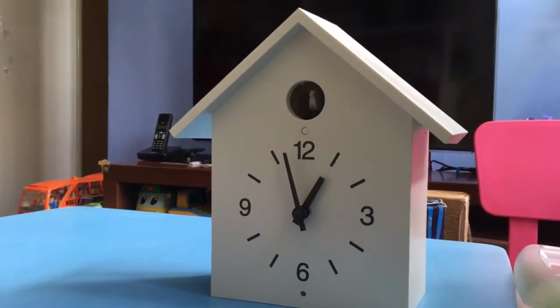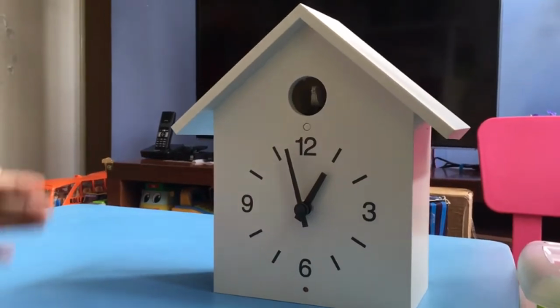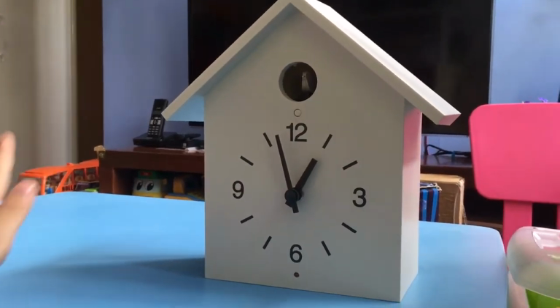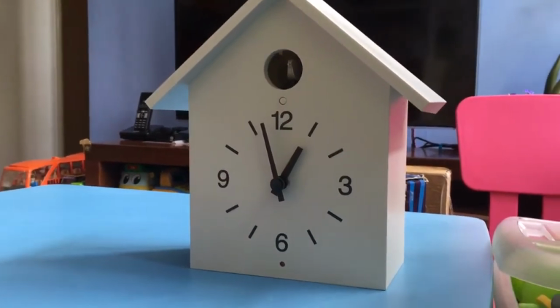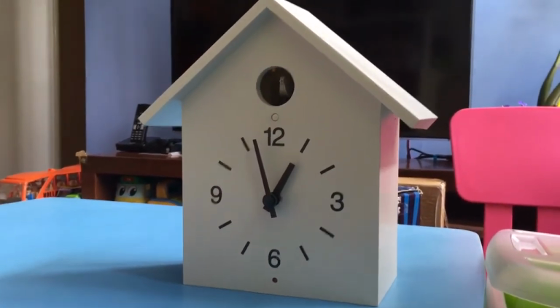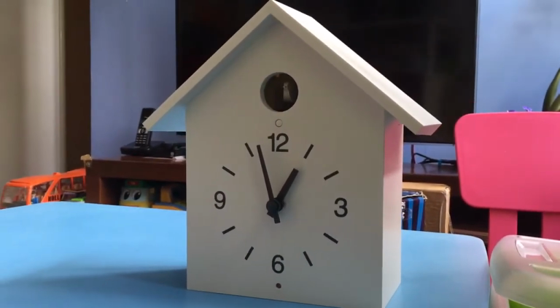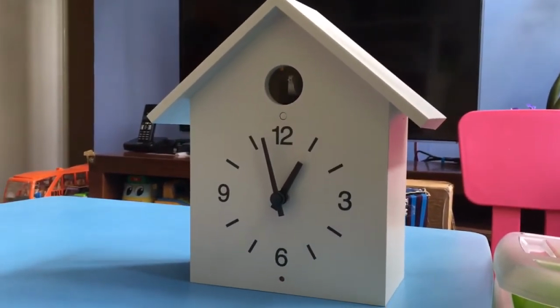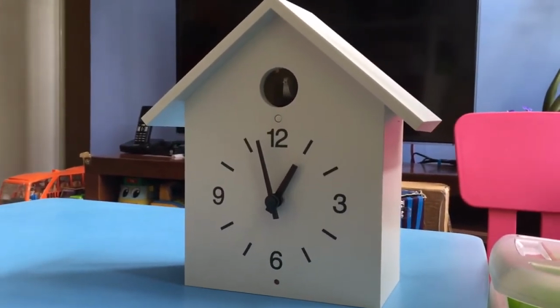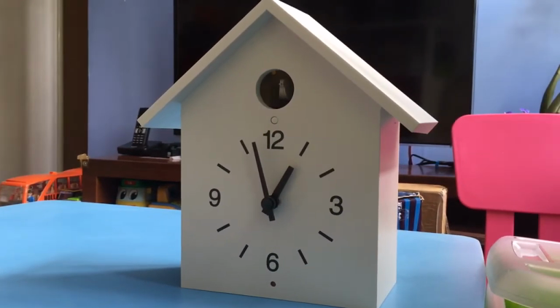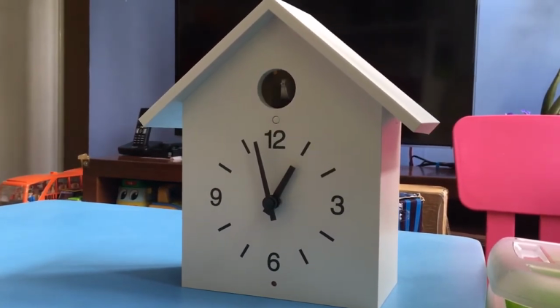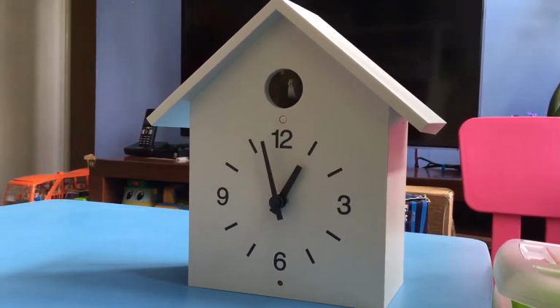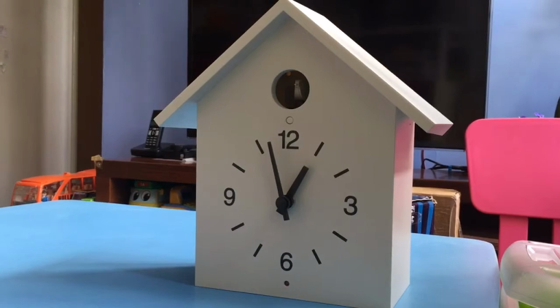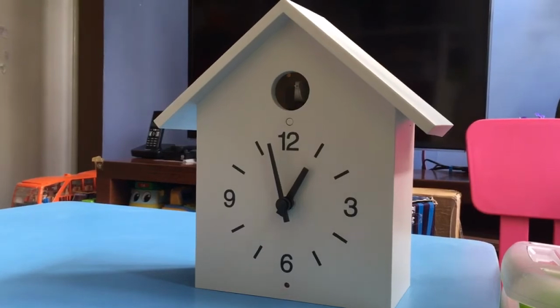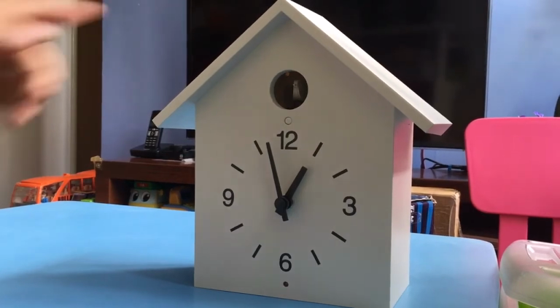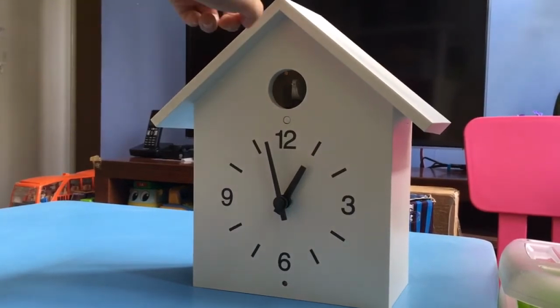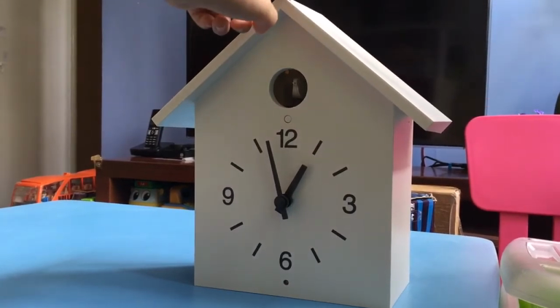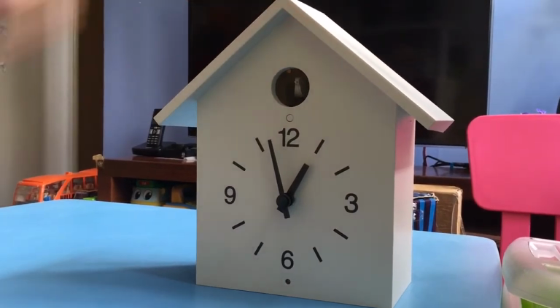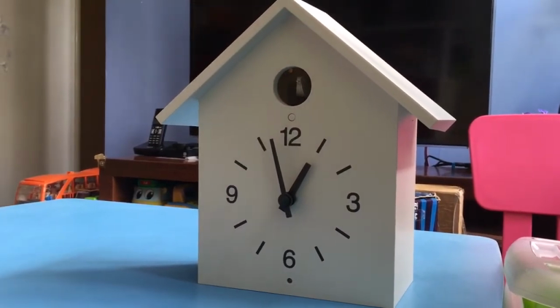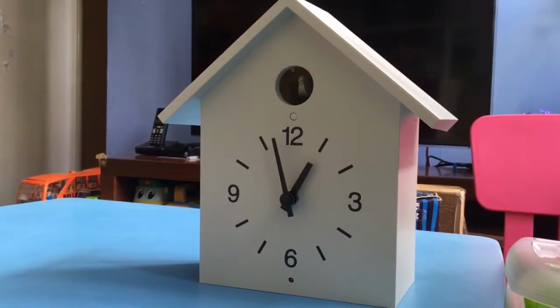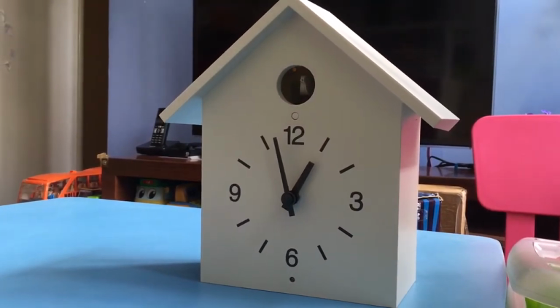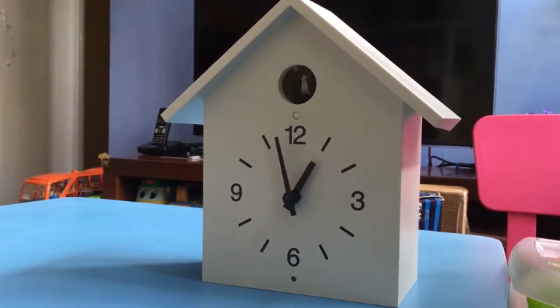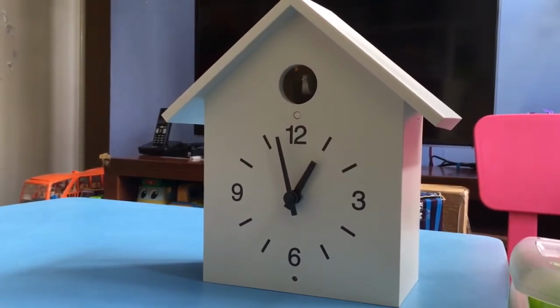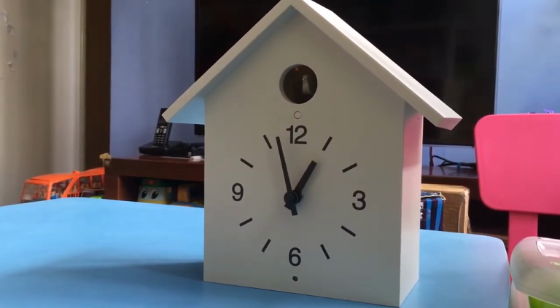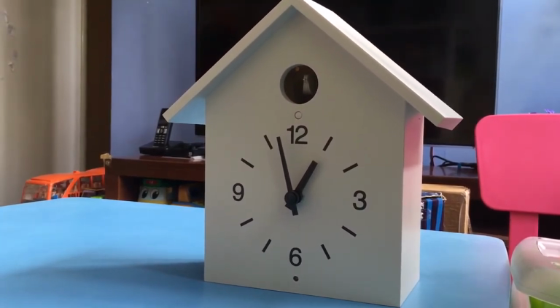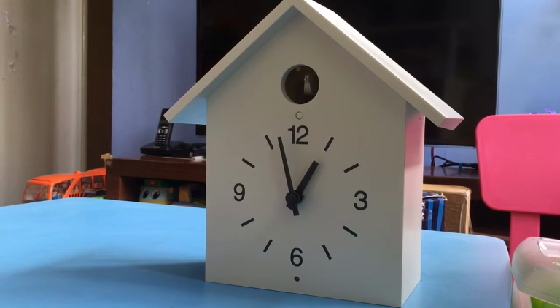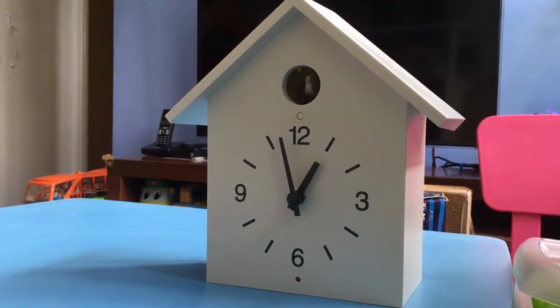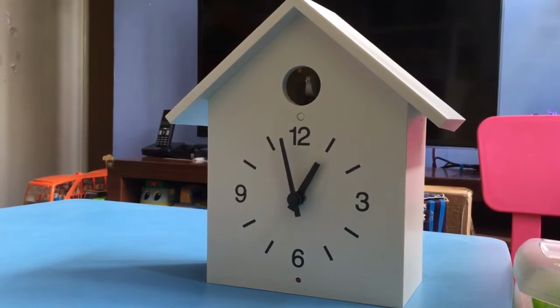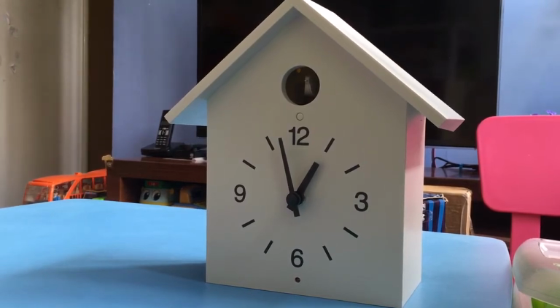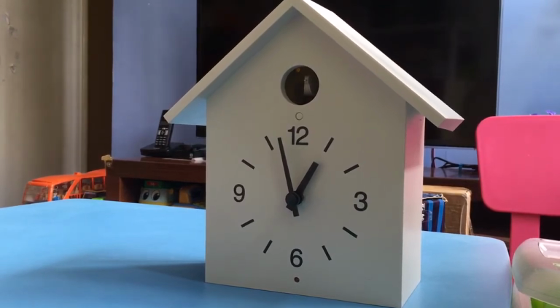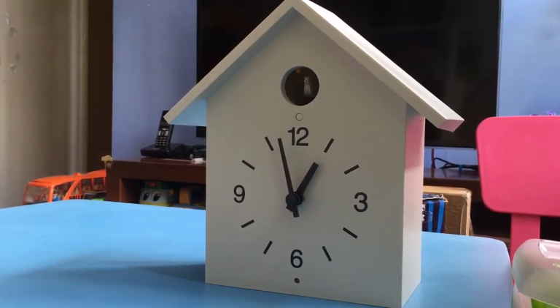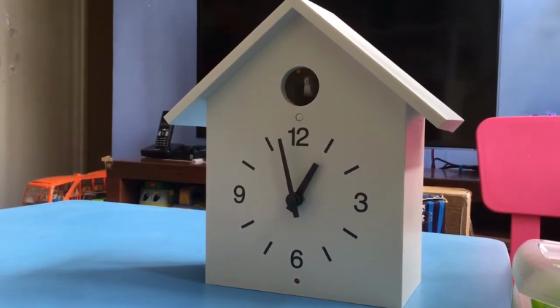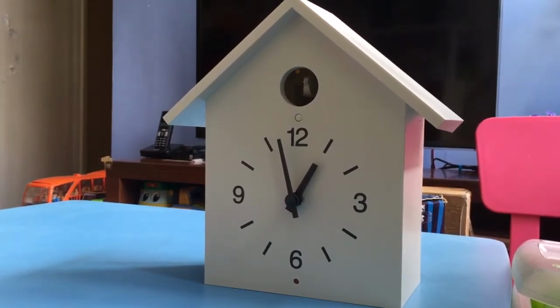Hello, welcome back to Jake TV, it's me Jake. So today I got this little cuckoo clock. I'm gonna show you an introduction of this cuckoo clock, but first I want to tell you the story of it.